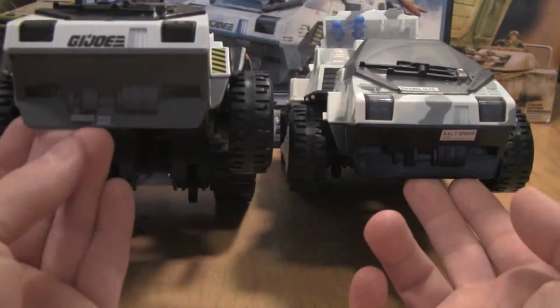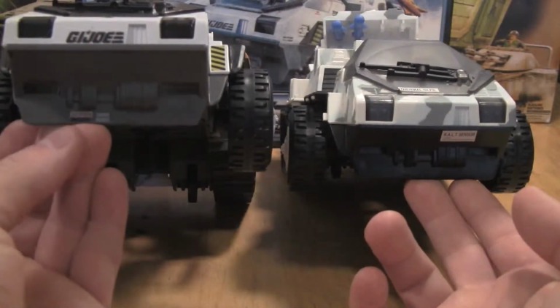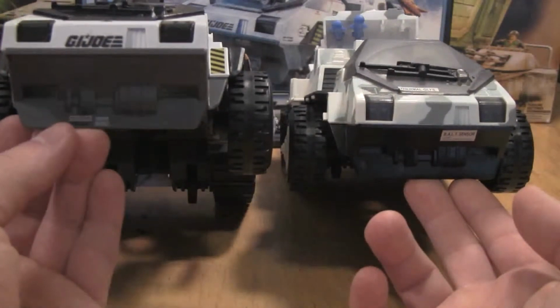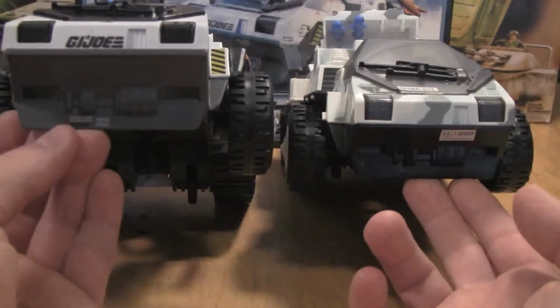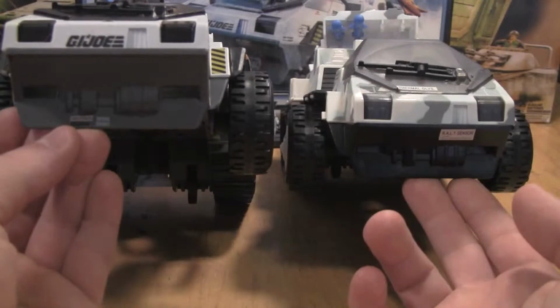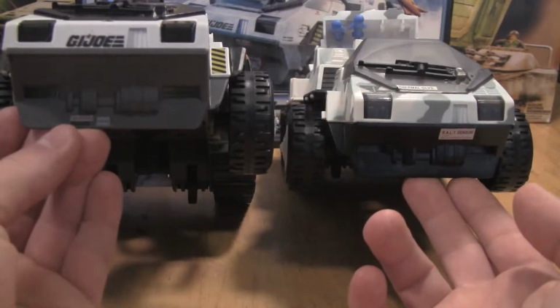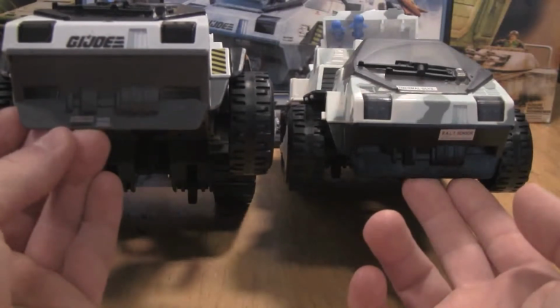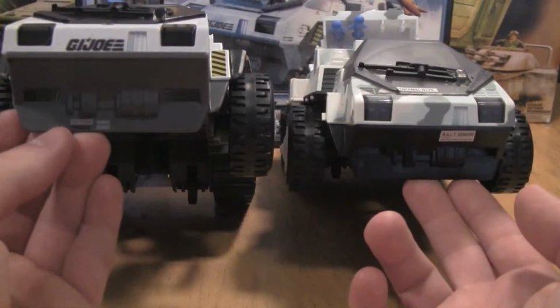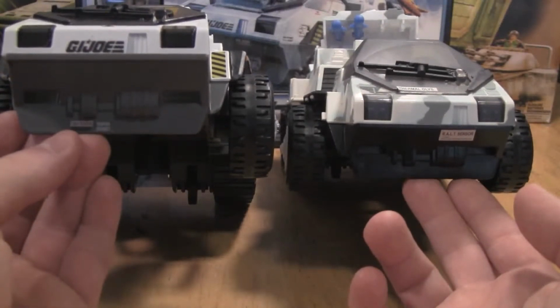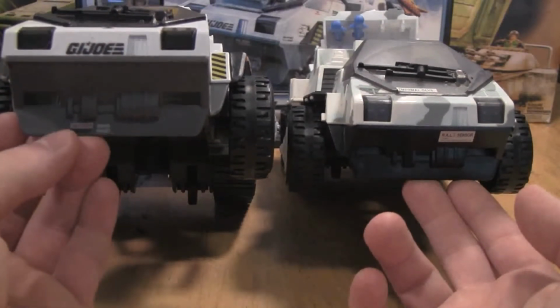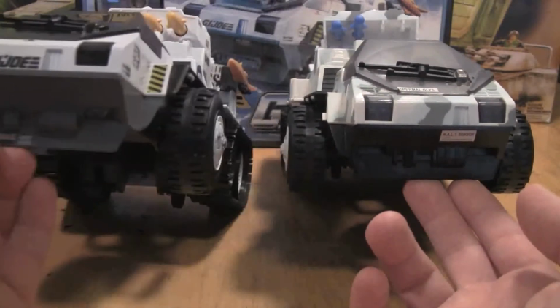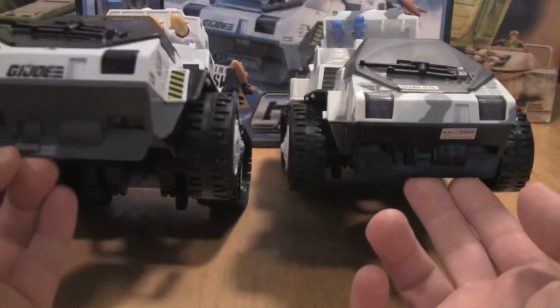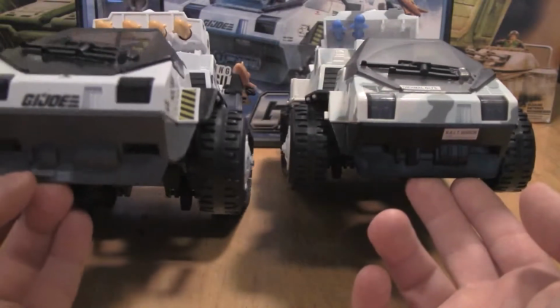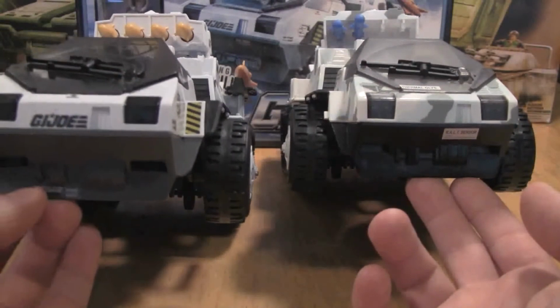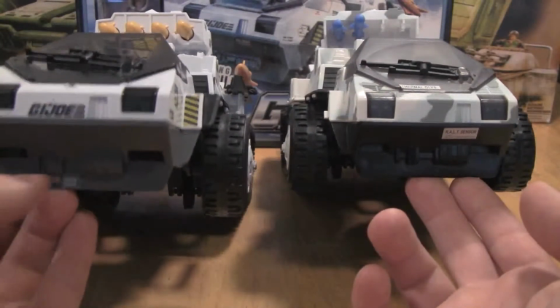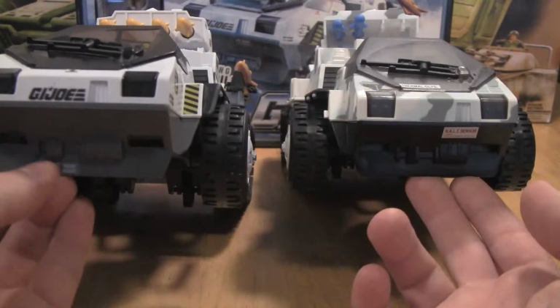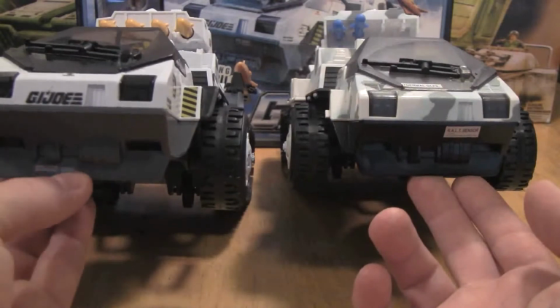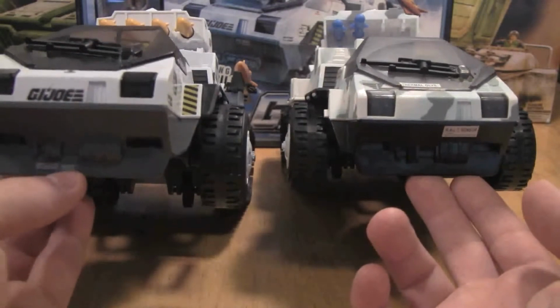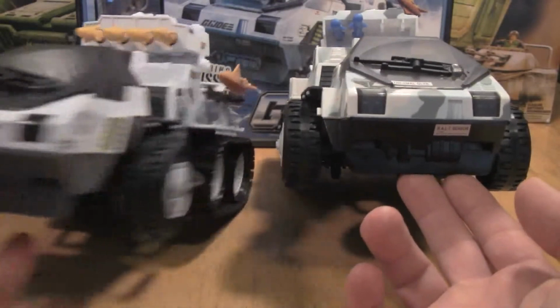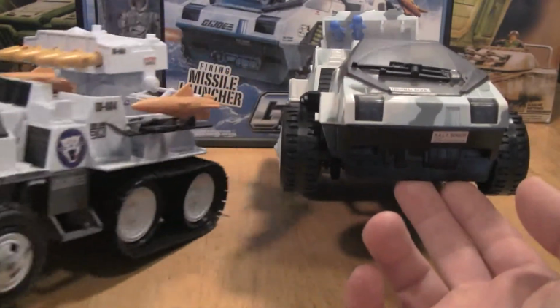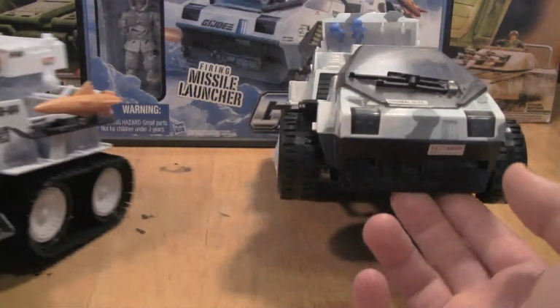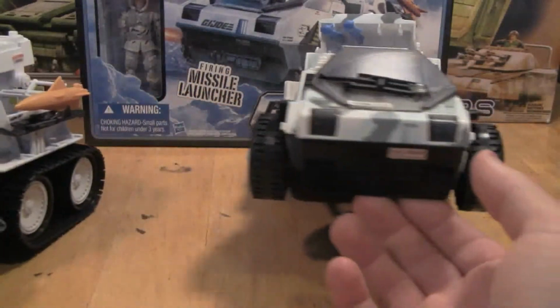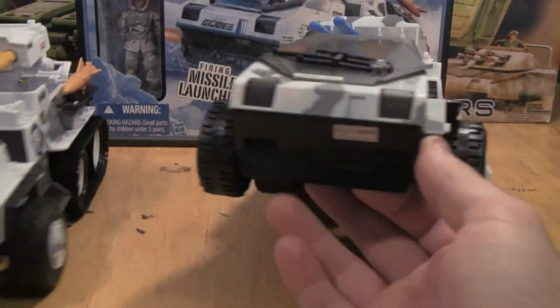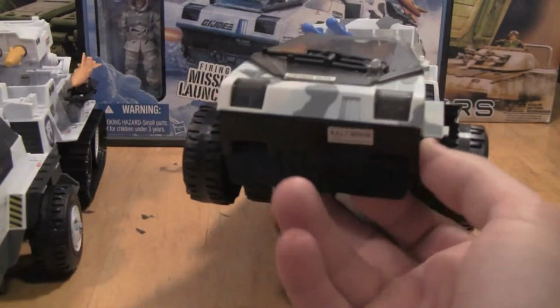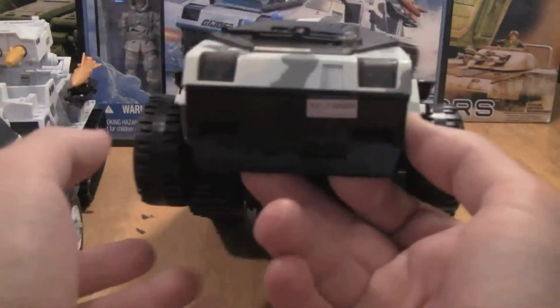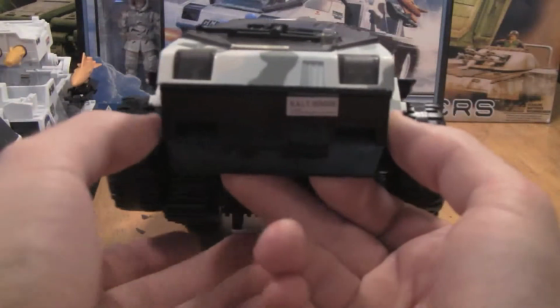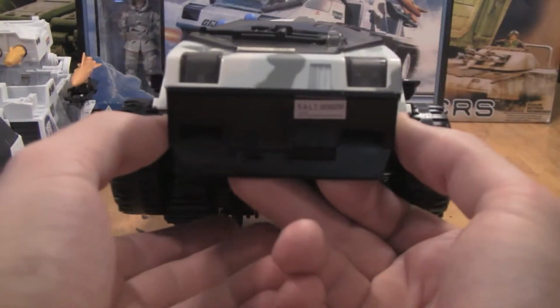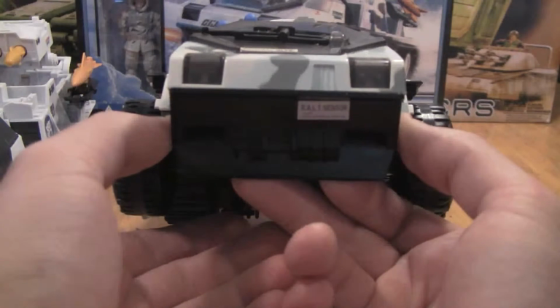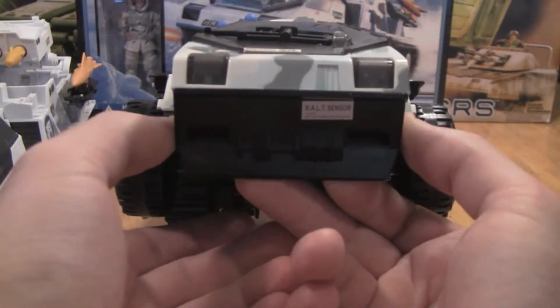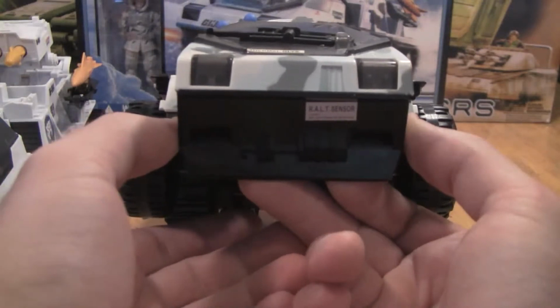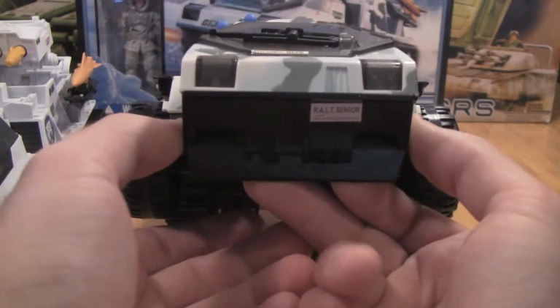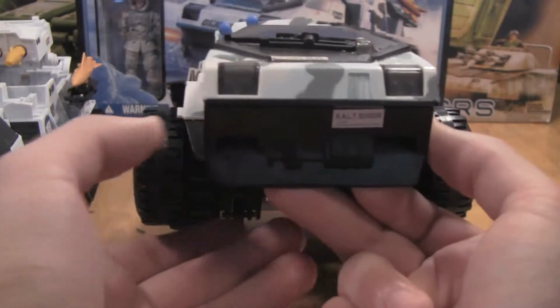Different stickers too. This time they went for, in my opinion, the more expensive, clear, see-through stickers that feel more like plastic on them. And the 2003 one actually has solid paper stickers.